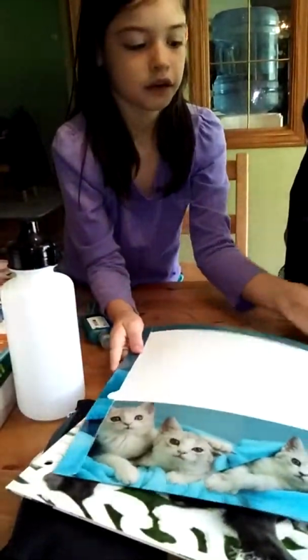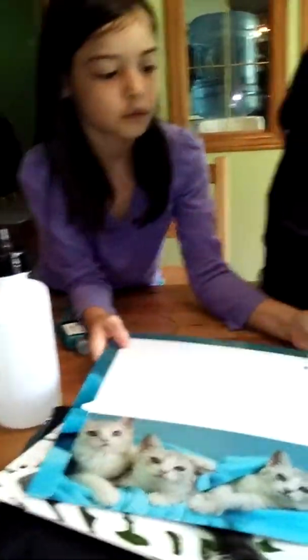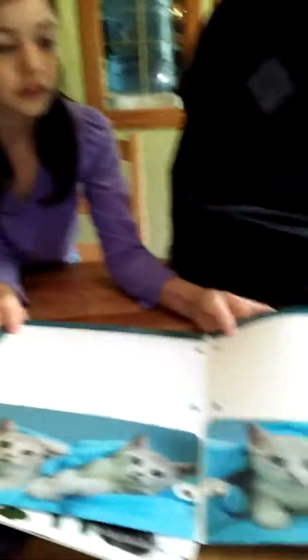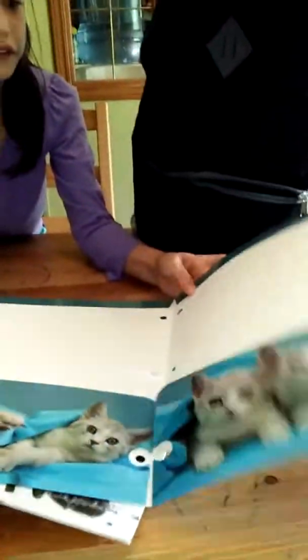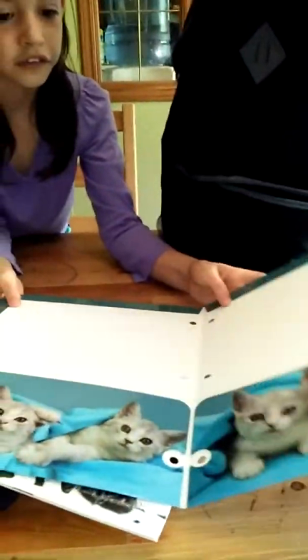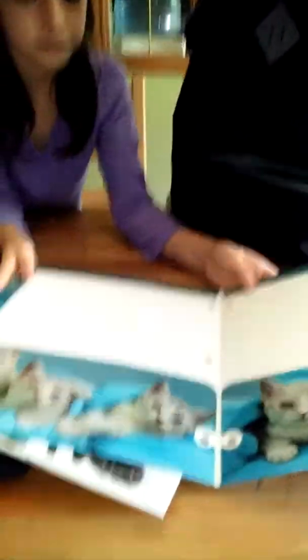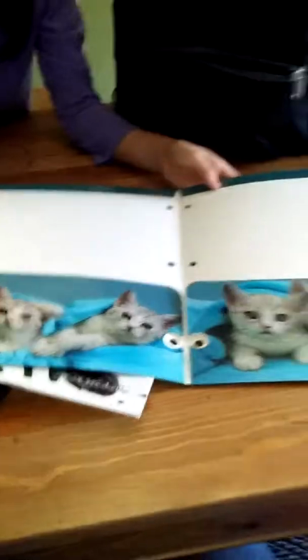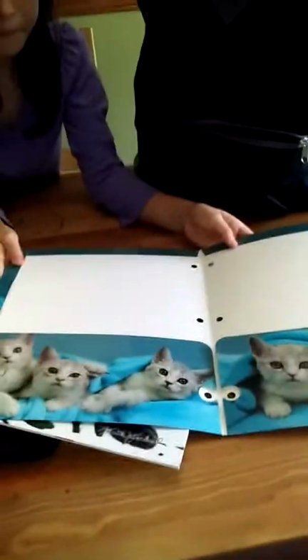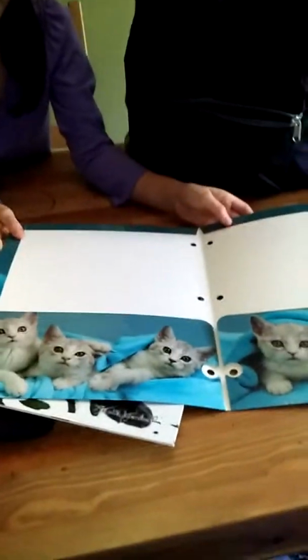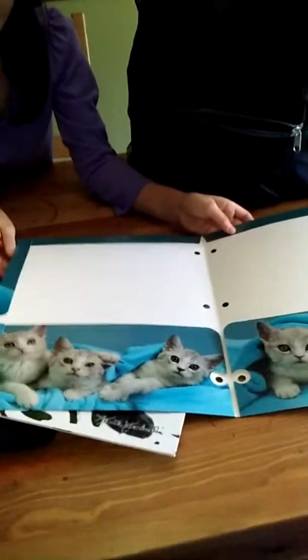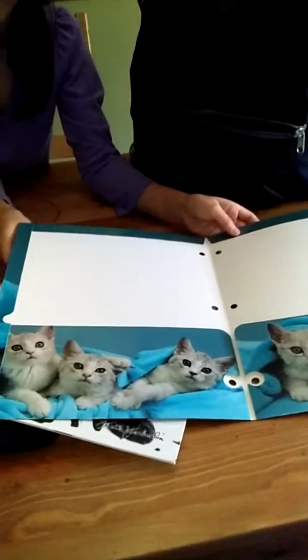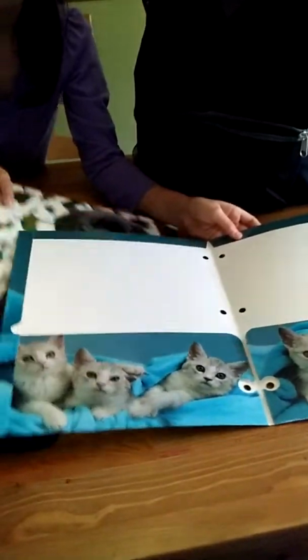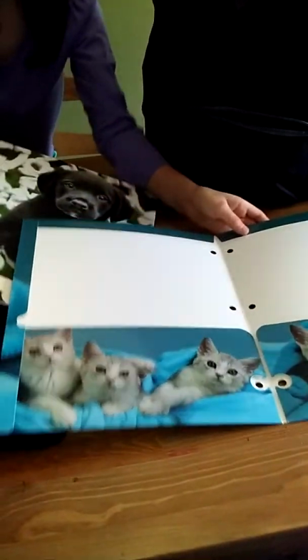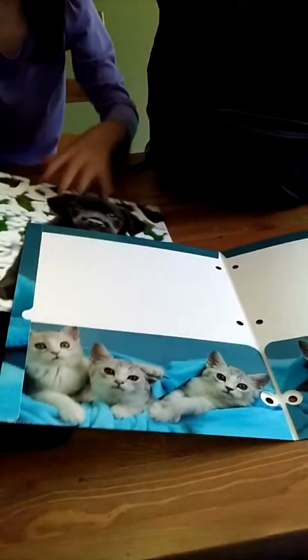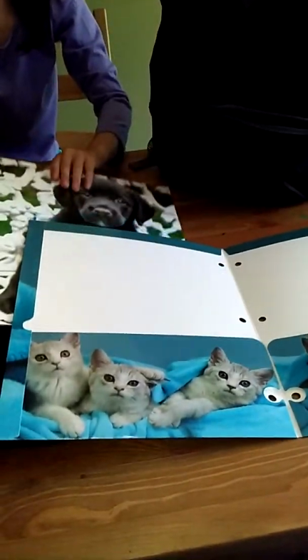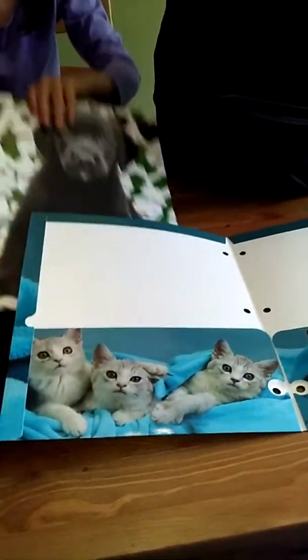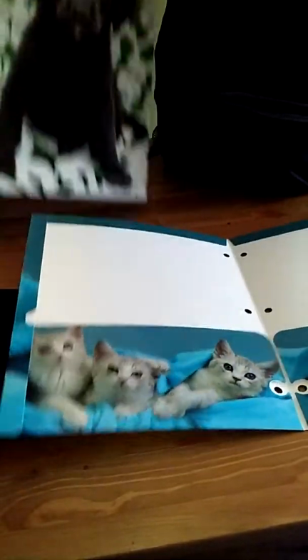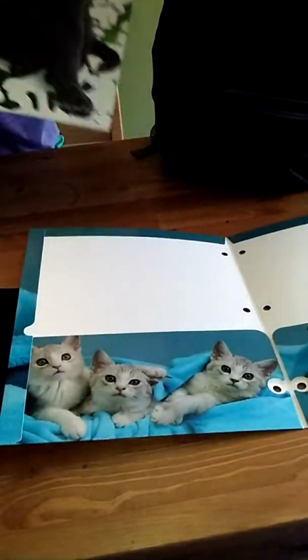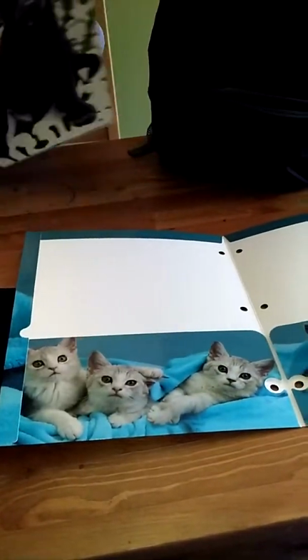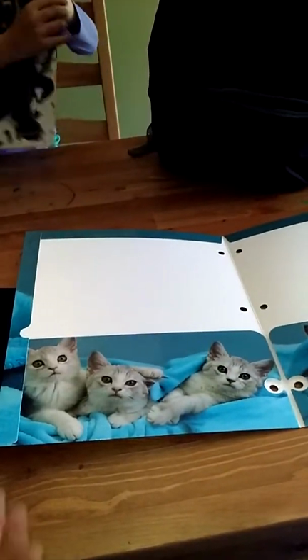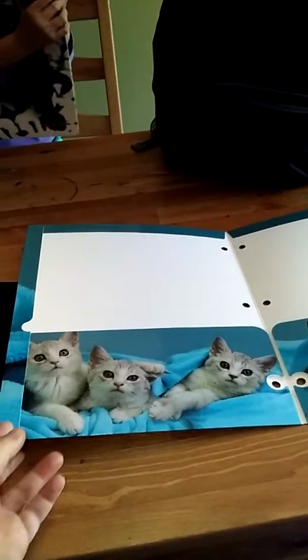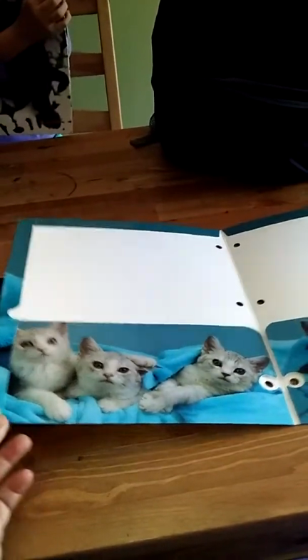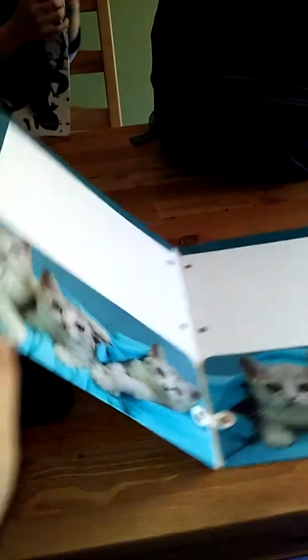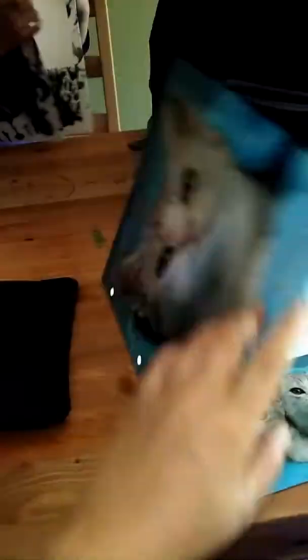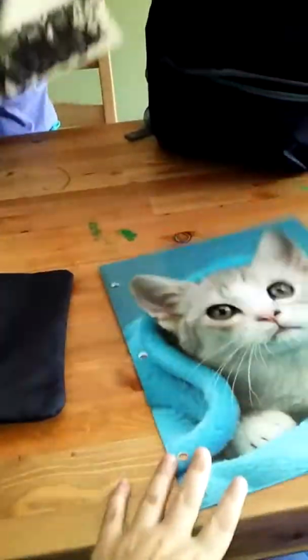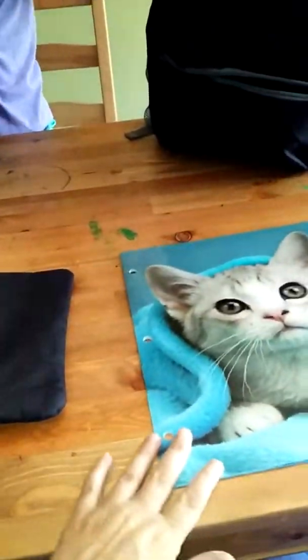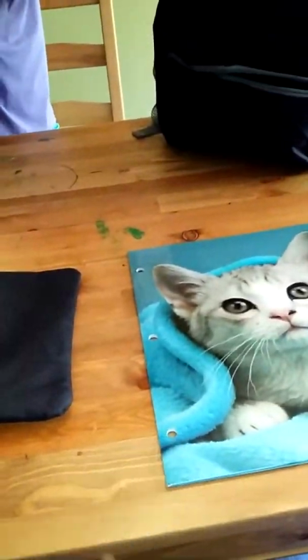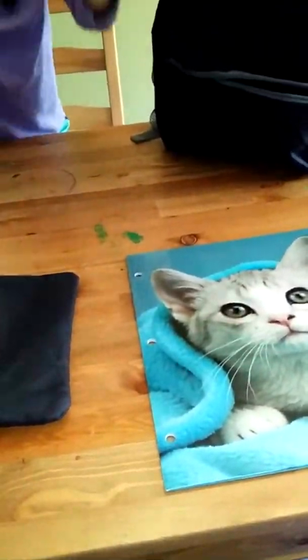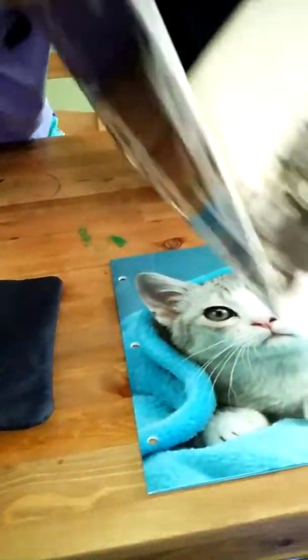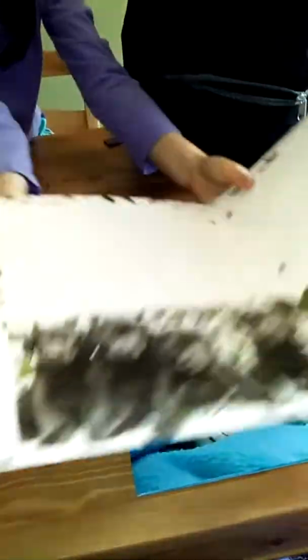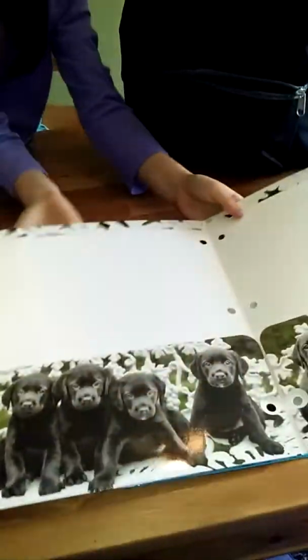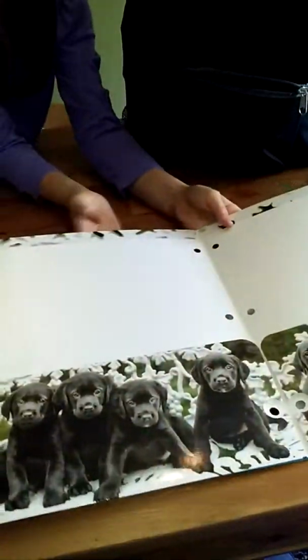This is what it looks like inside — same as the dog one, but with dogs.